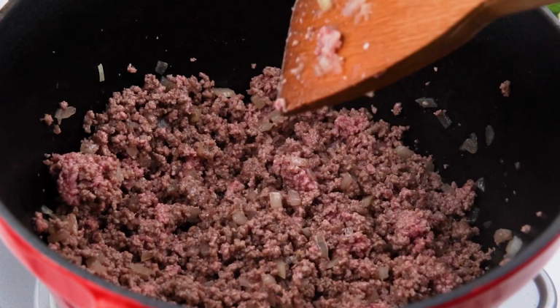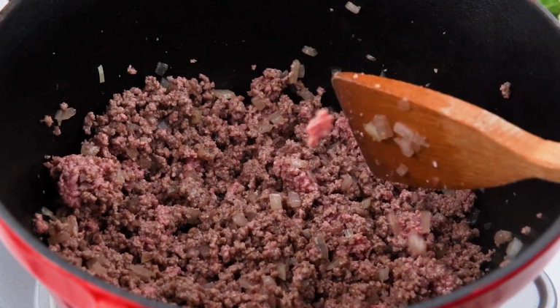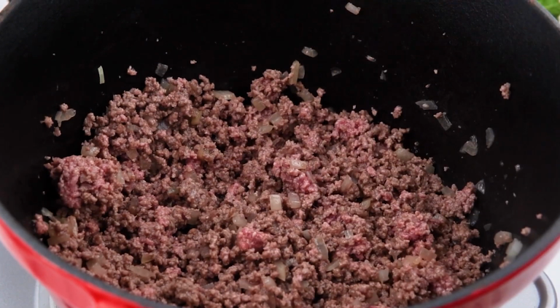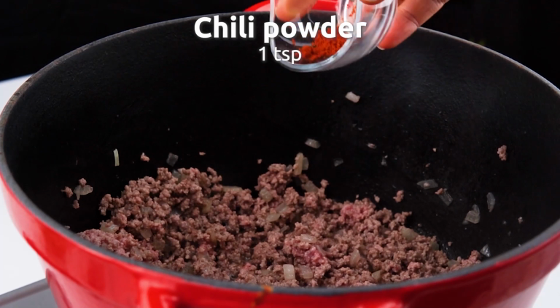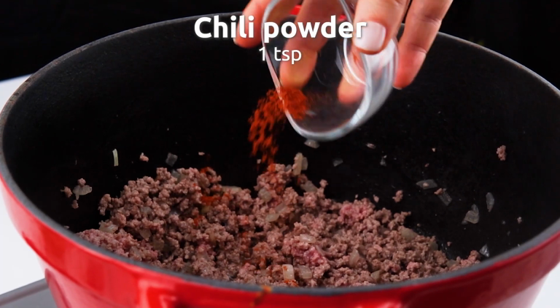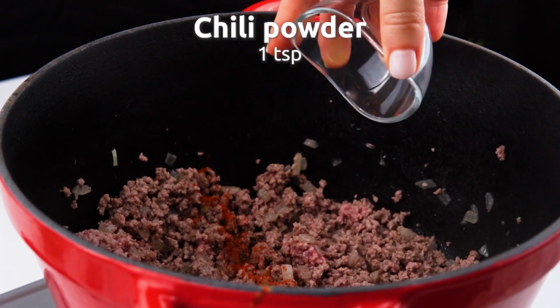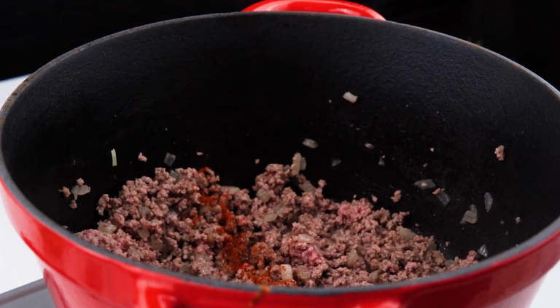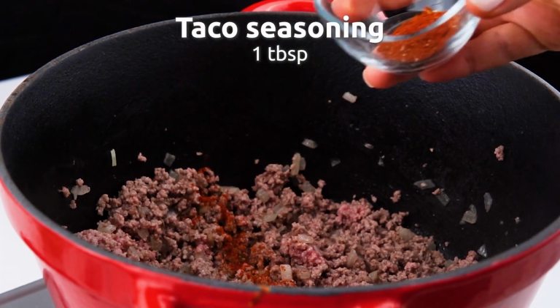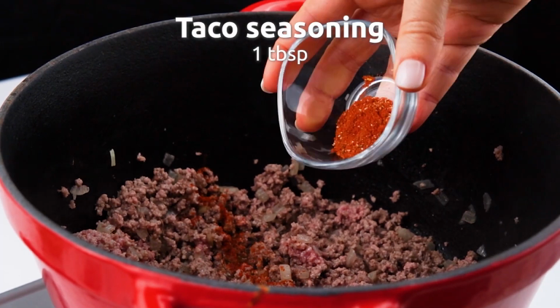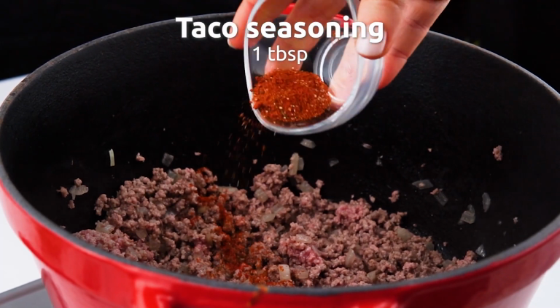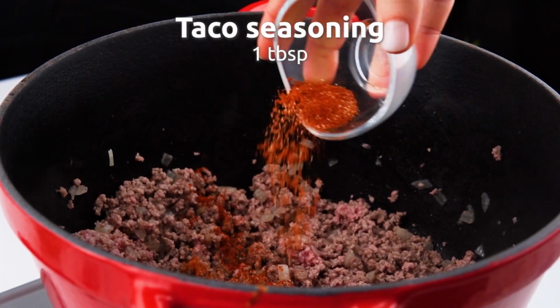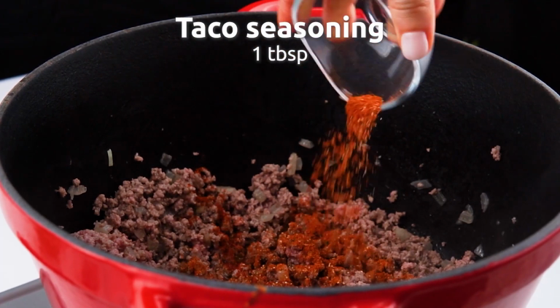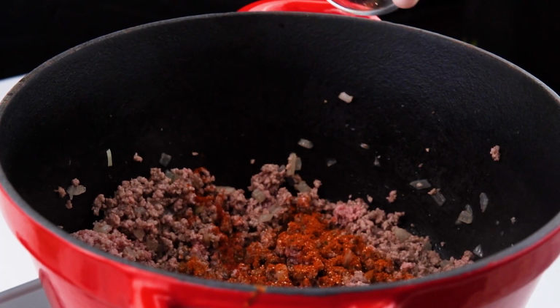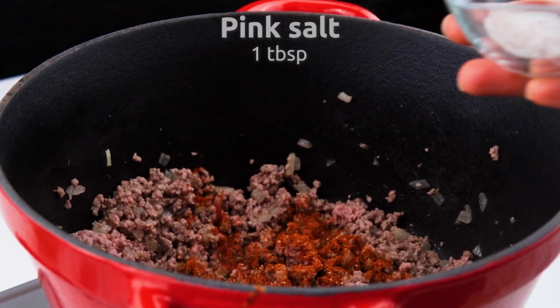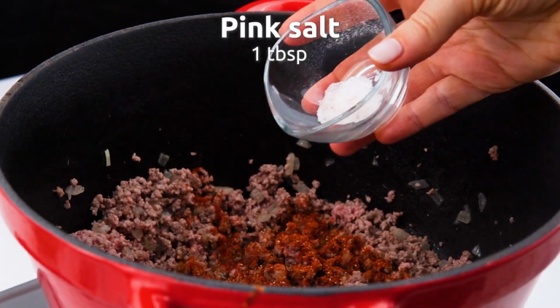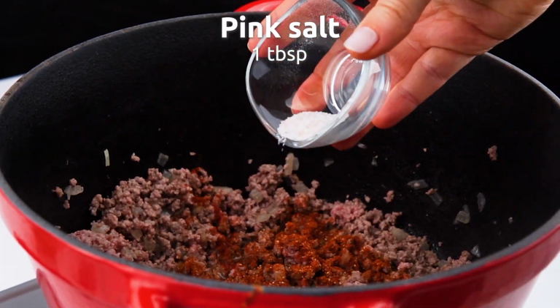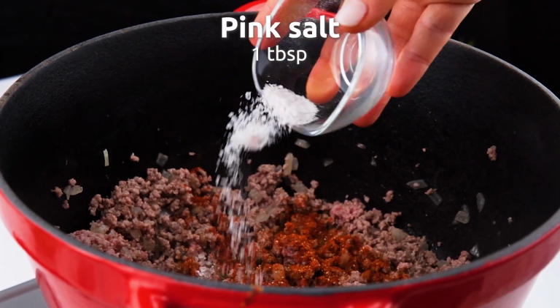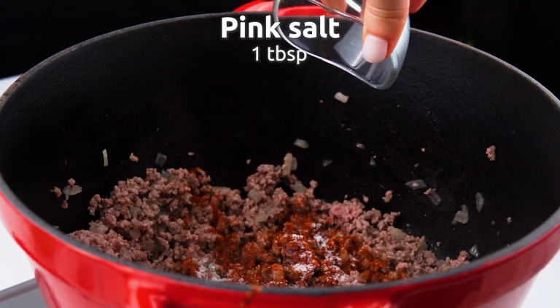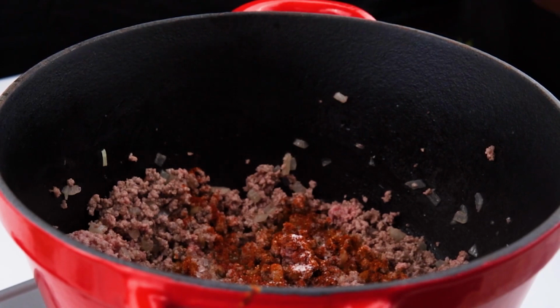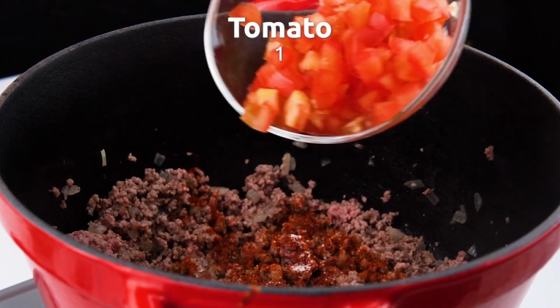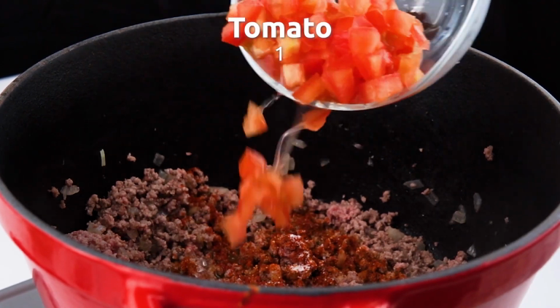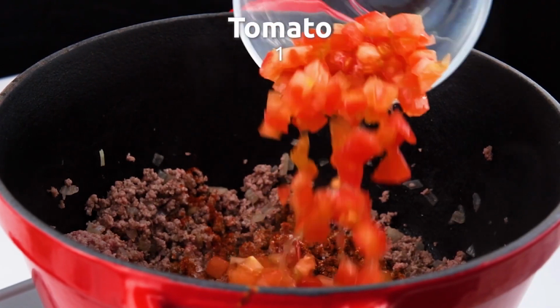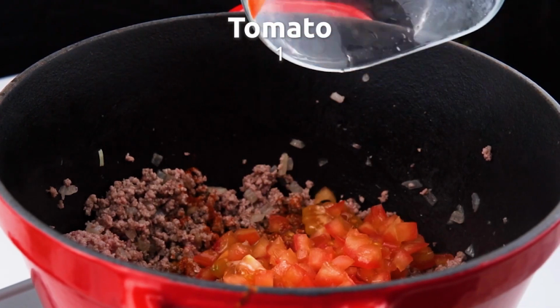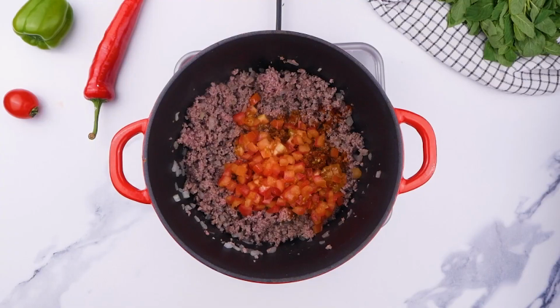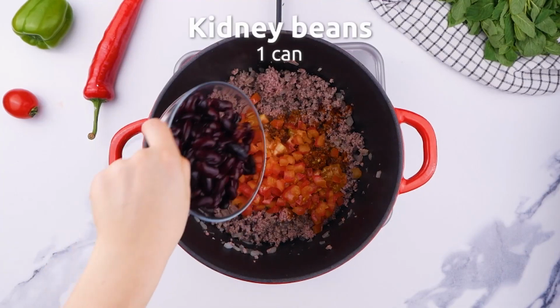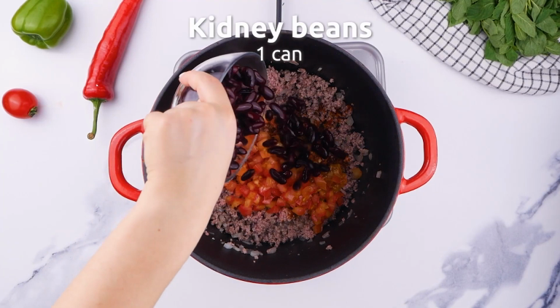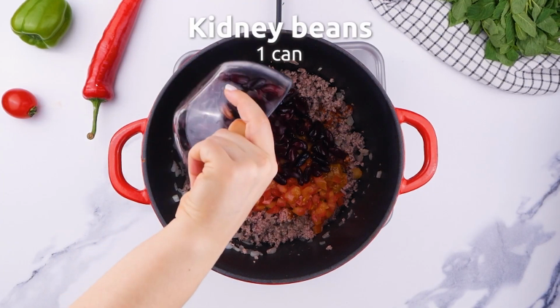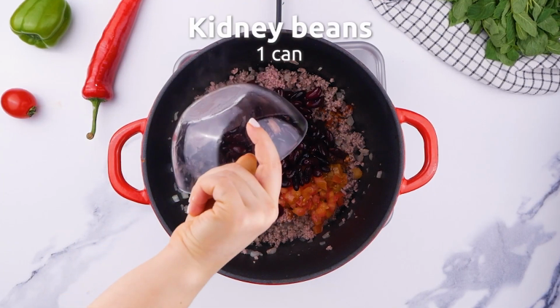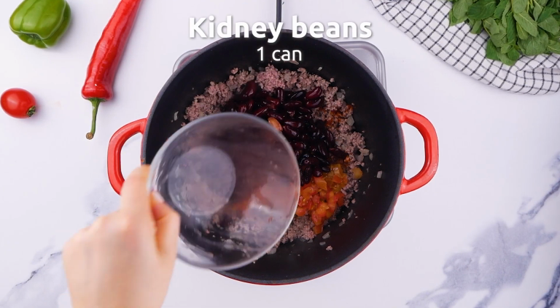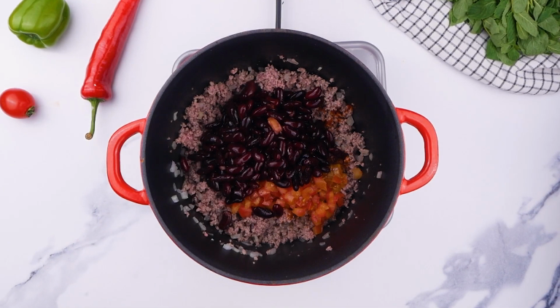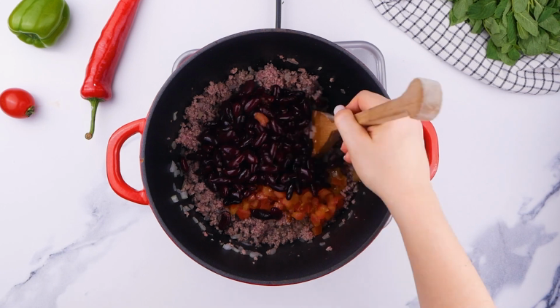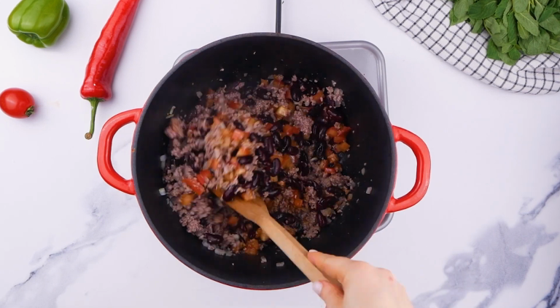Add some chili powder, some taco seasoning, some pink salt, some tomato, let's do some kidney beans, and mix it all up.